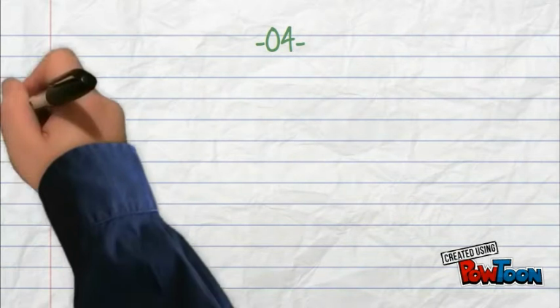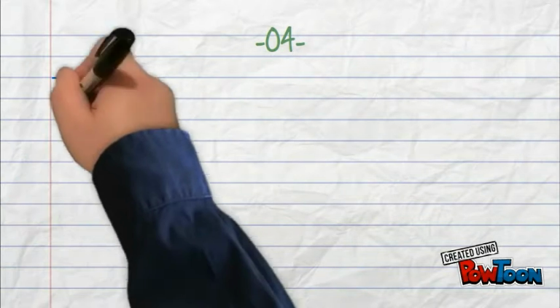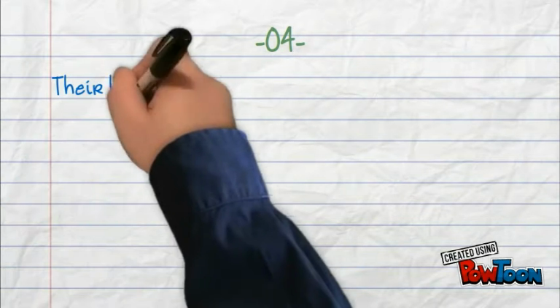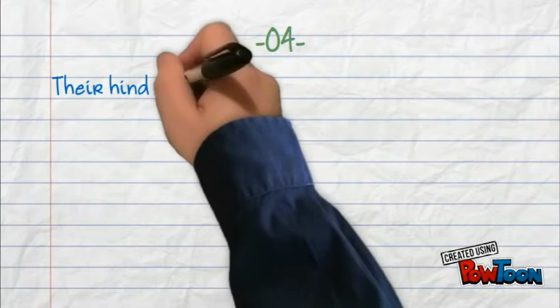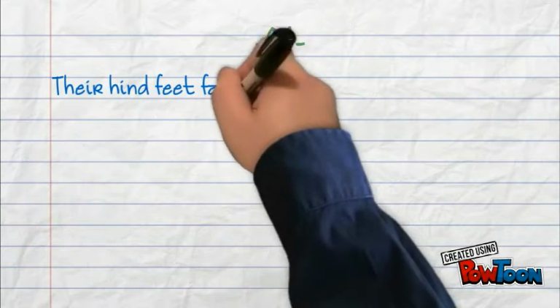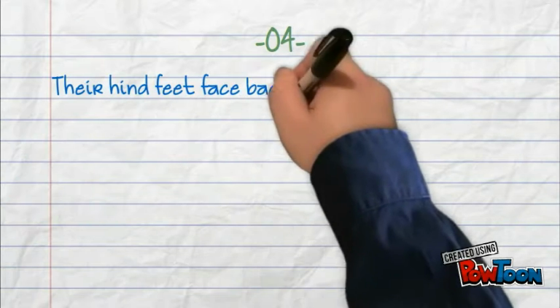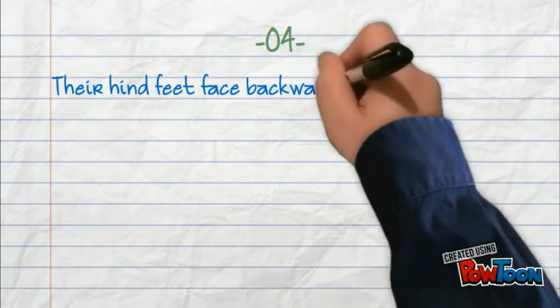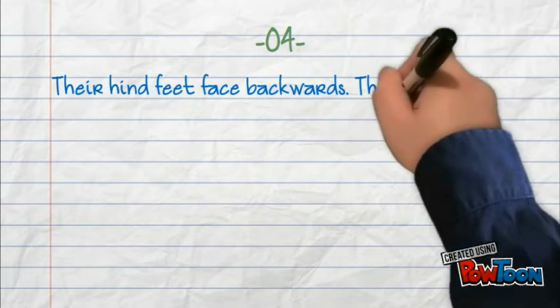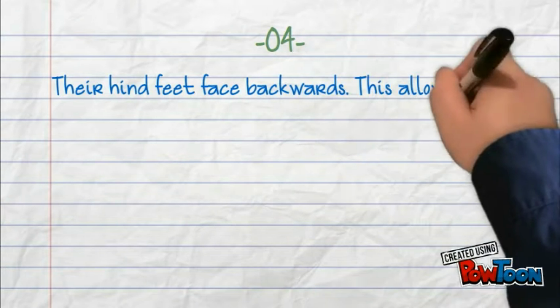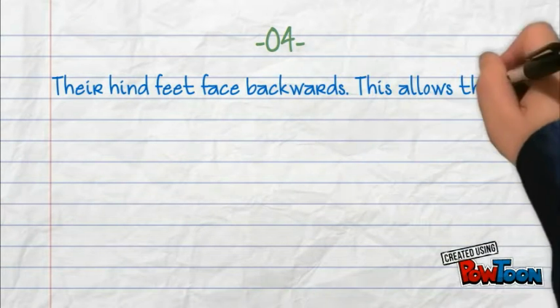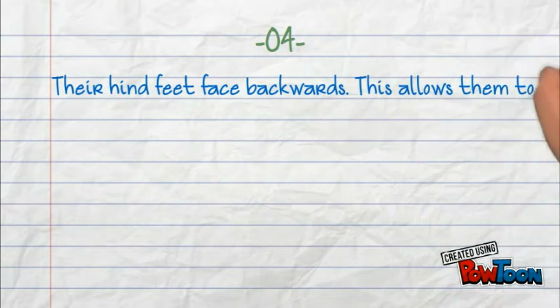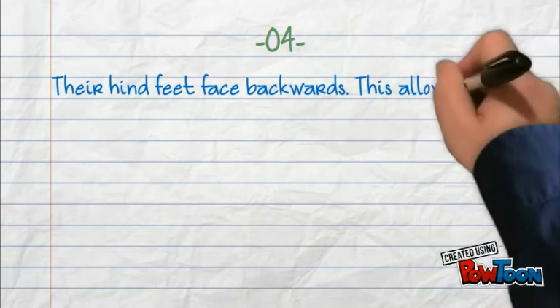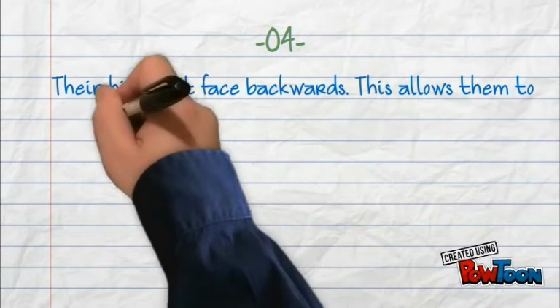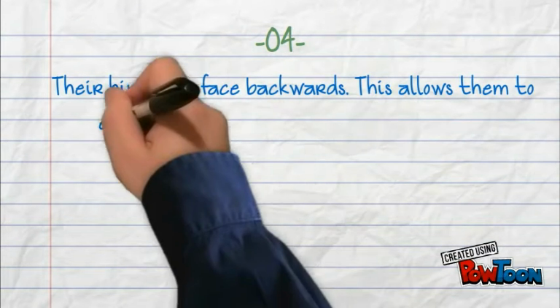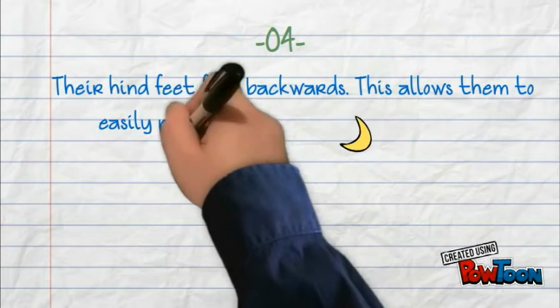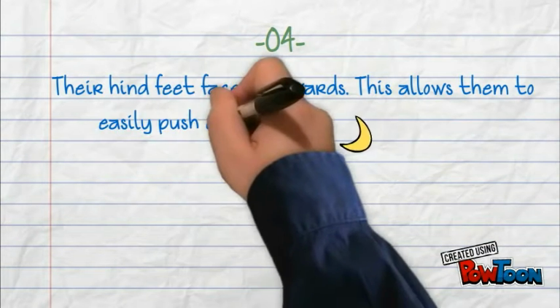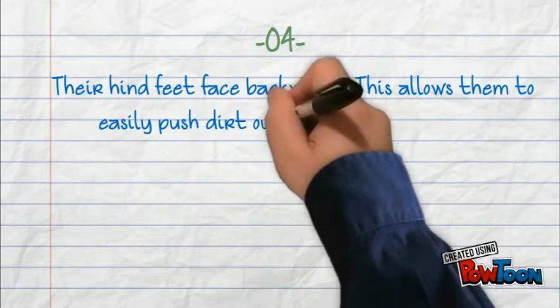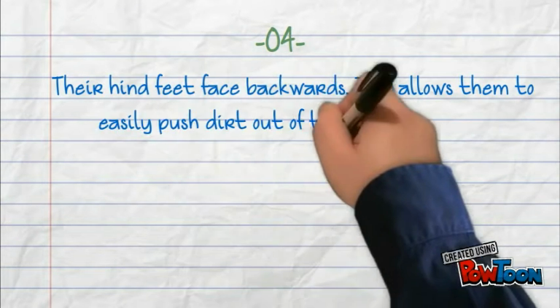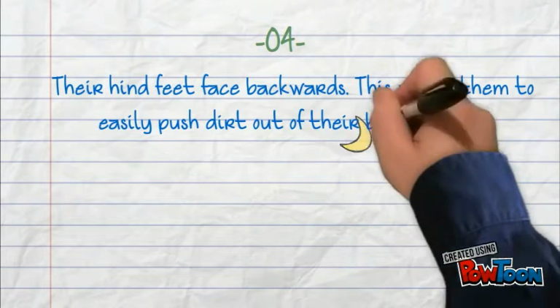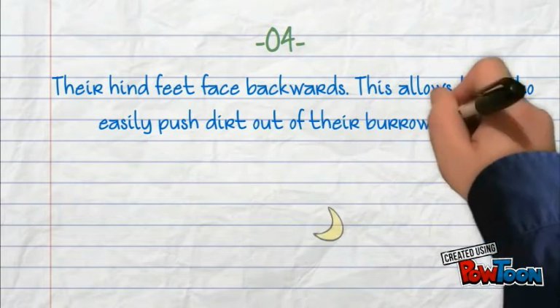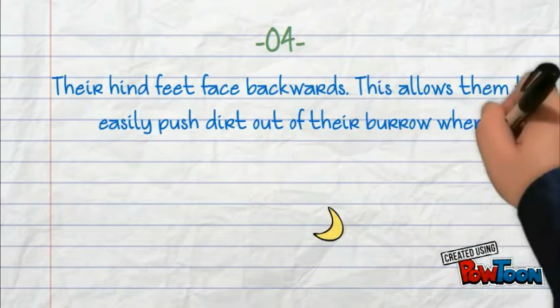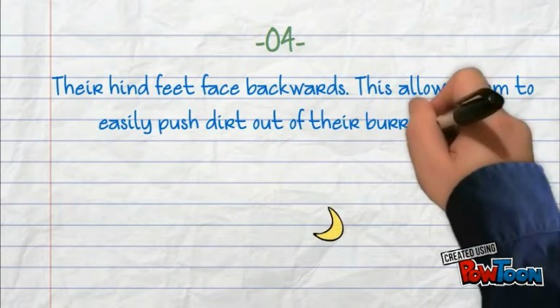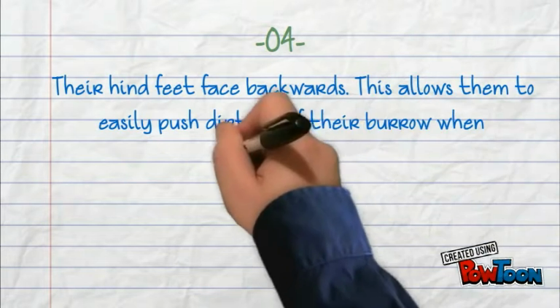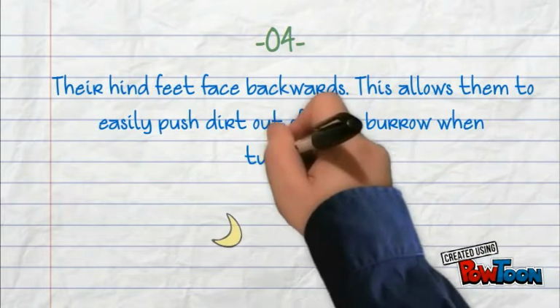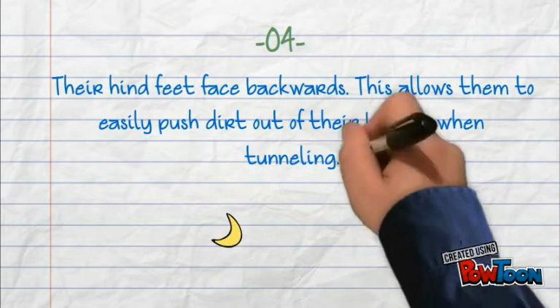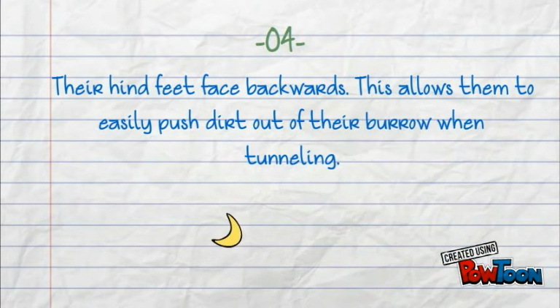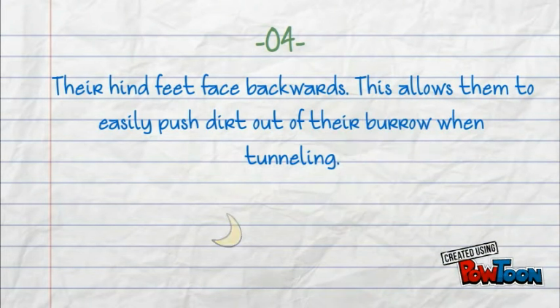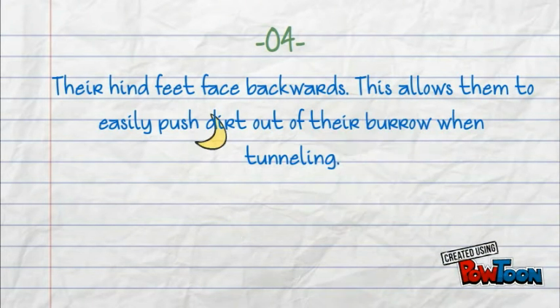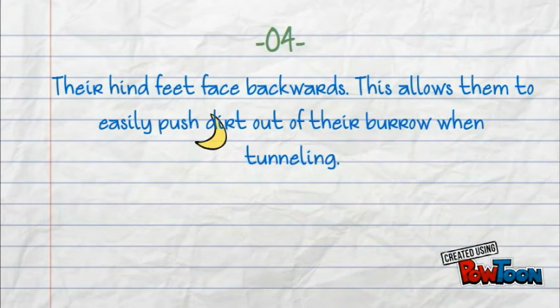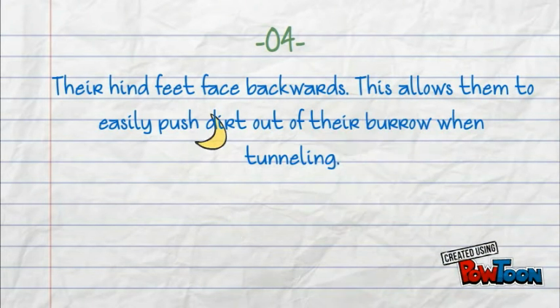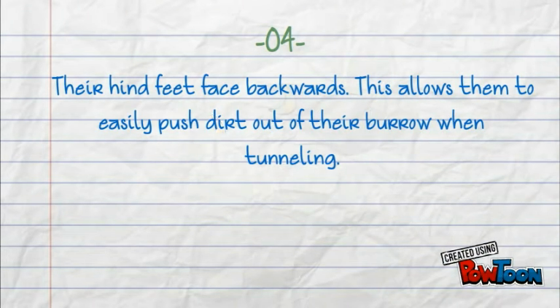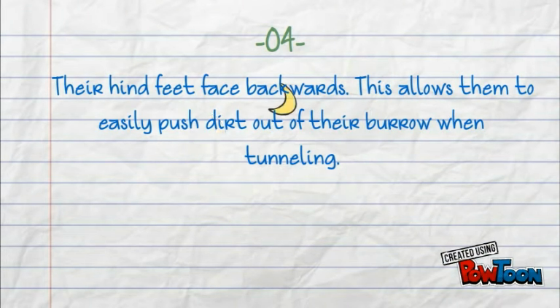Their hind feet face backwards. This allows them to easily push dirt out of their burrow when tunneling.